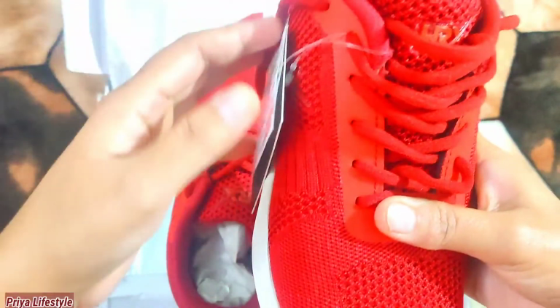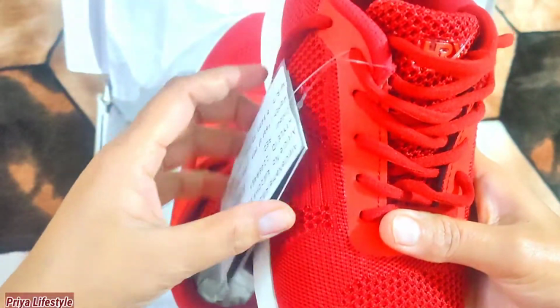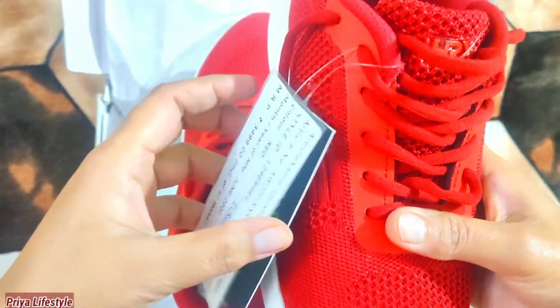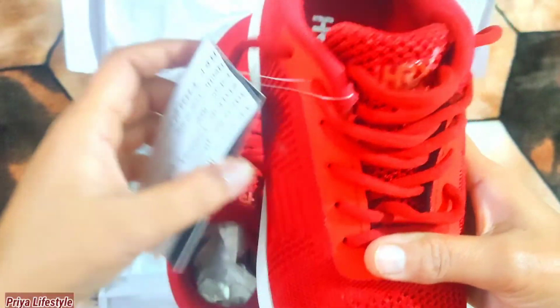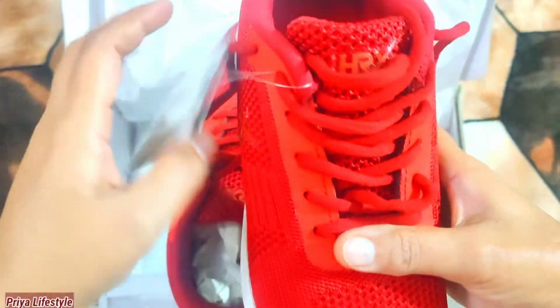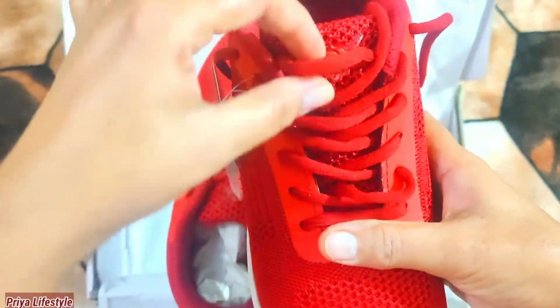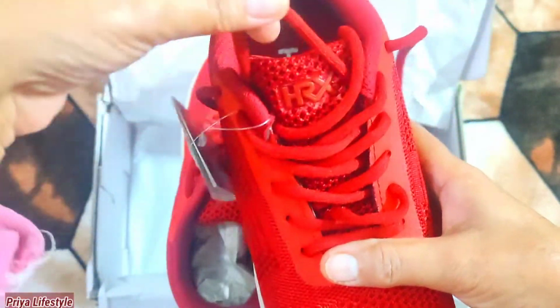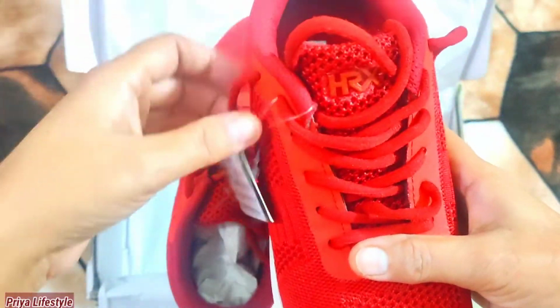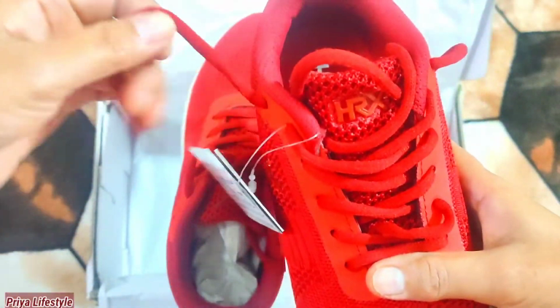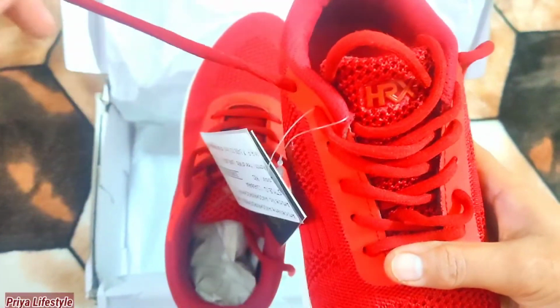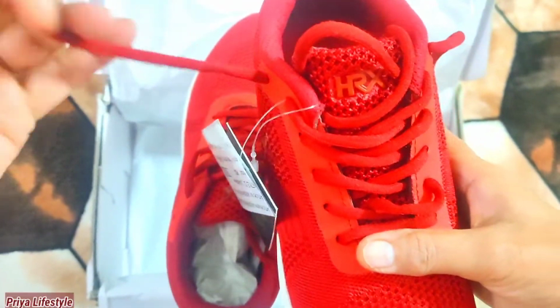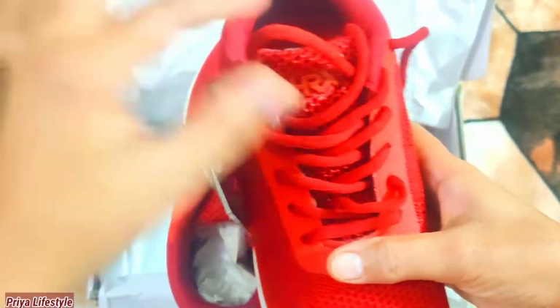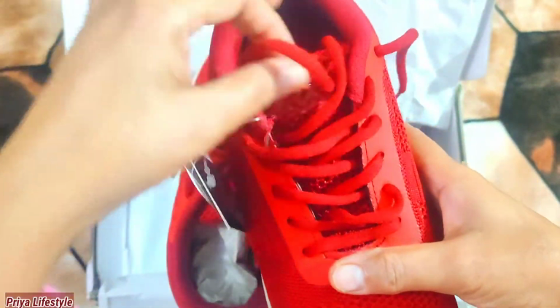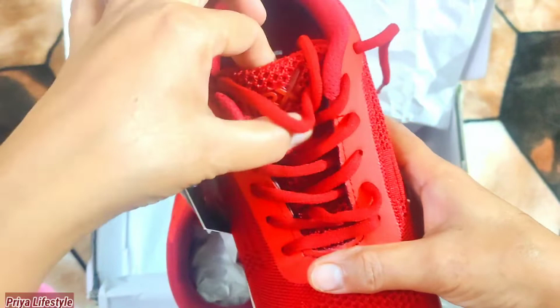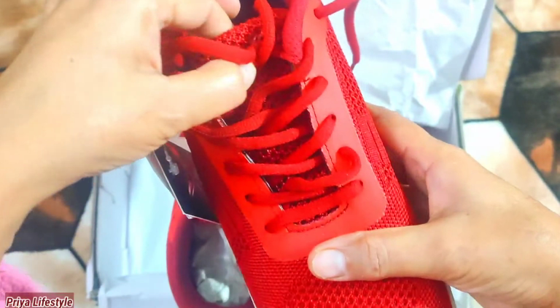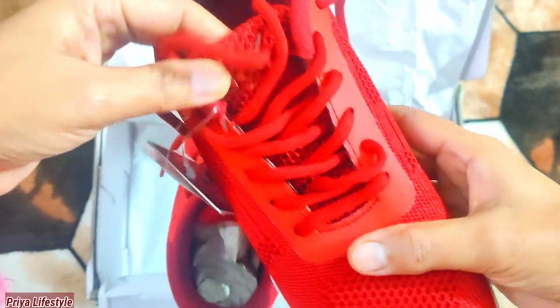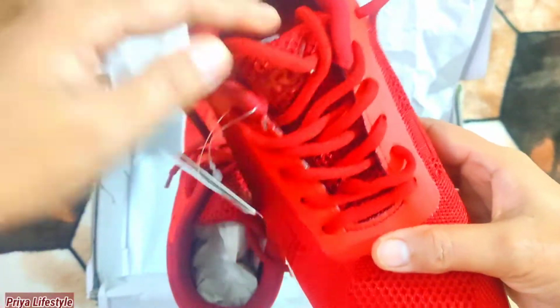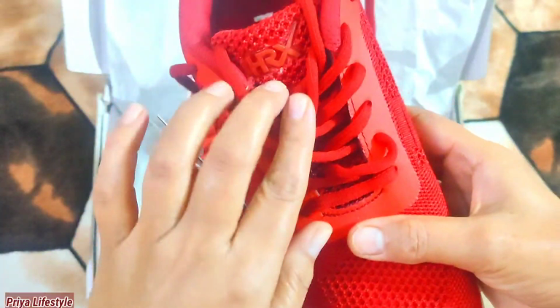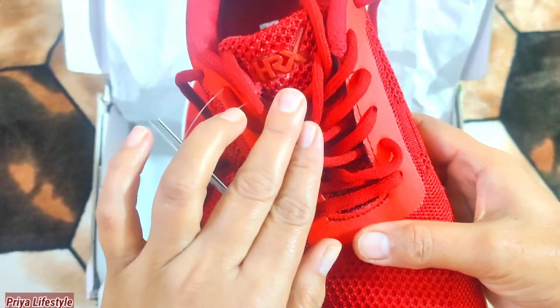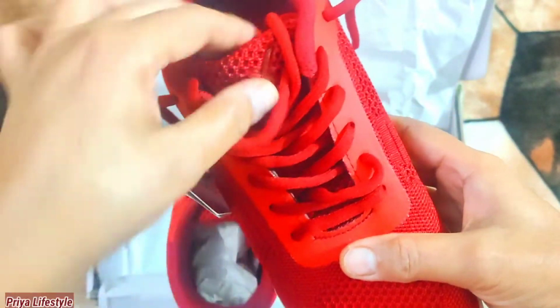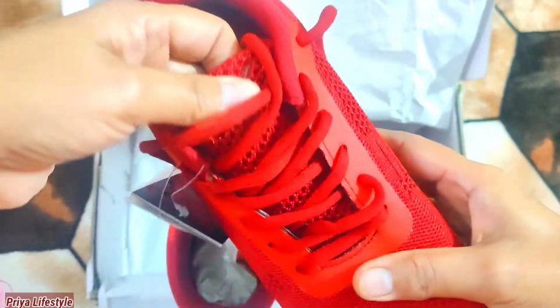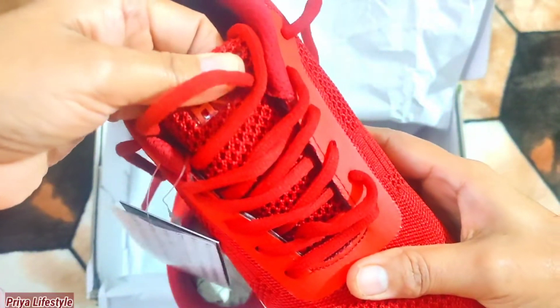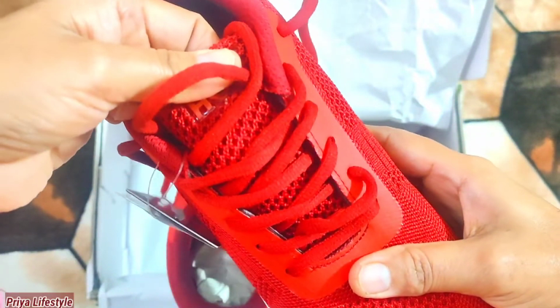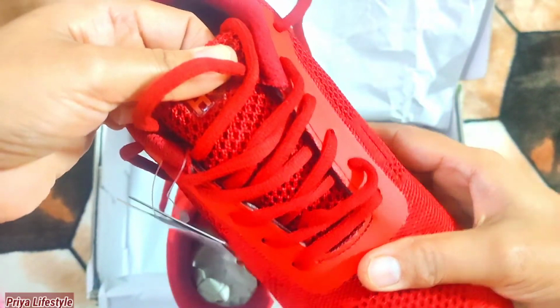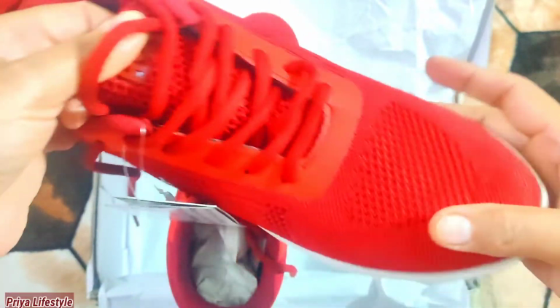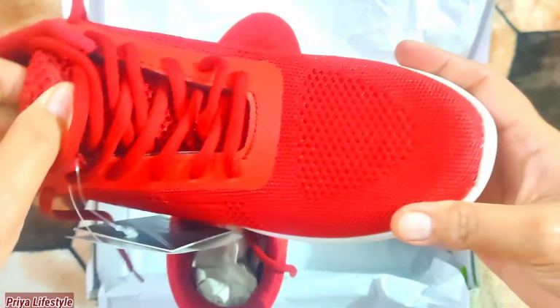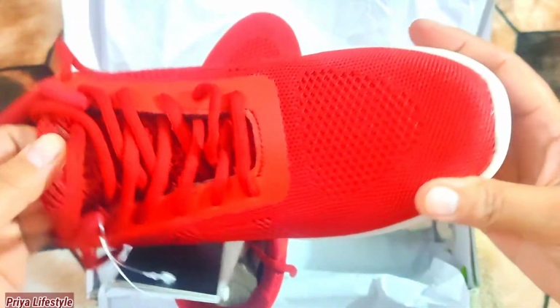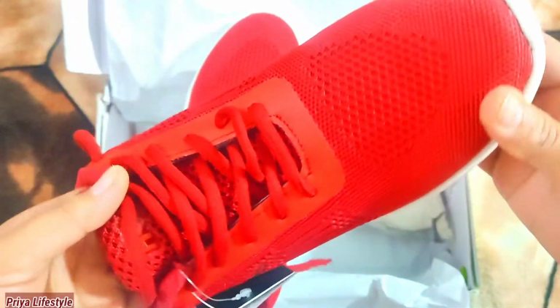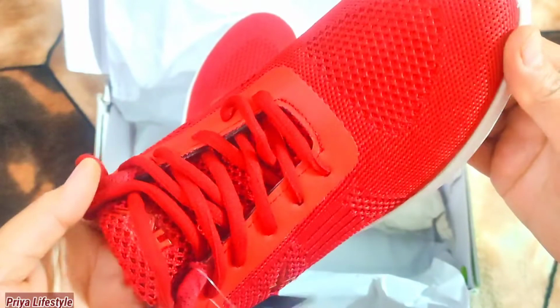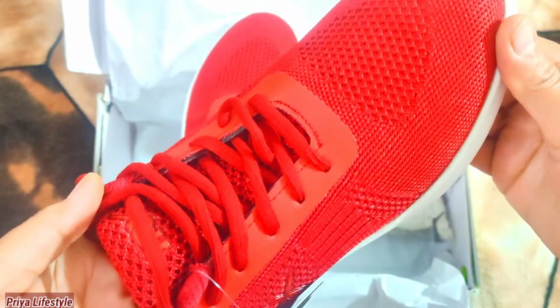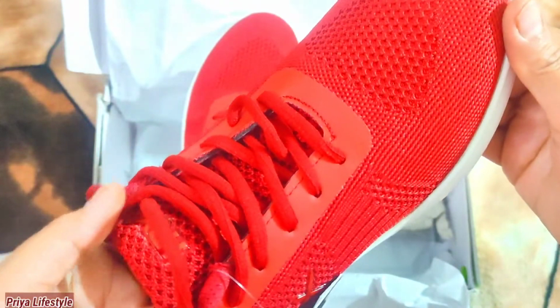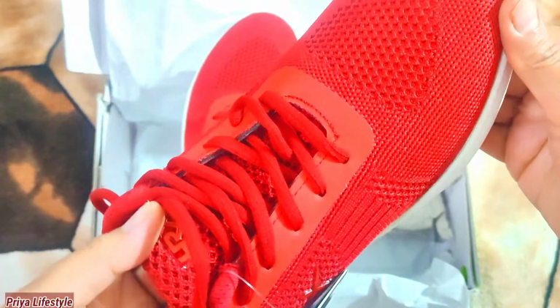But when I open the laces, I will wear them. It is a little tight, so when you order them, you can measure your foot length and order the UK size accordingly.